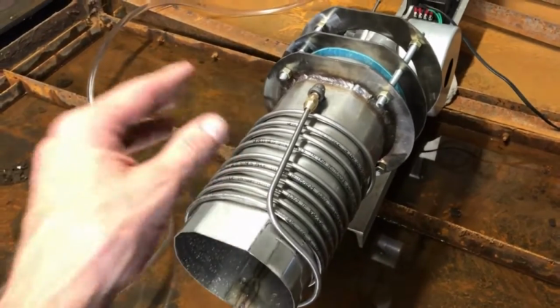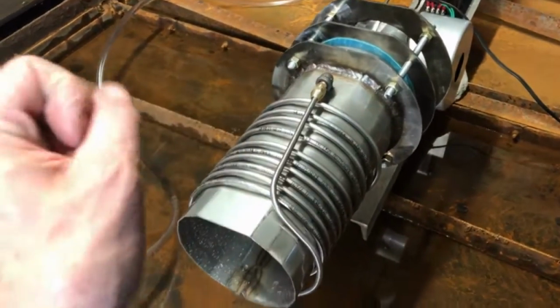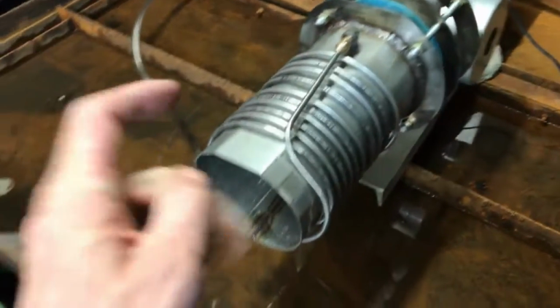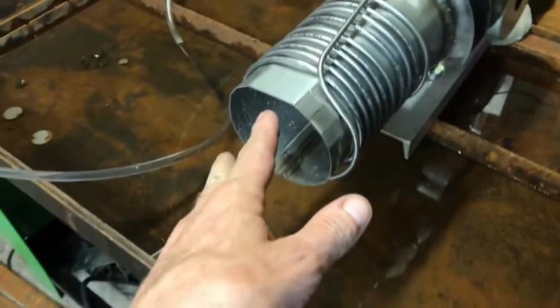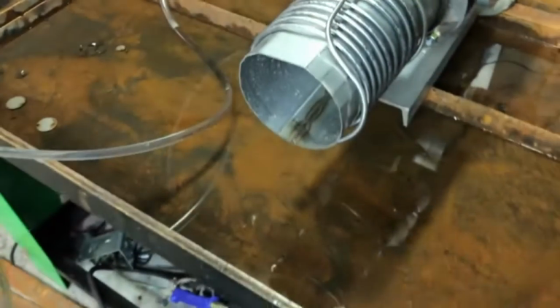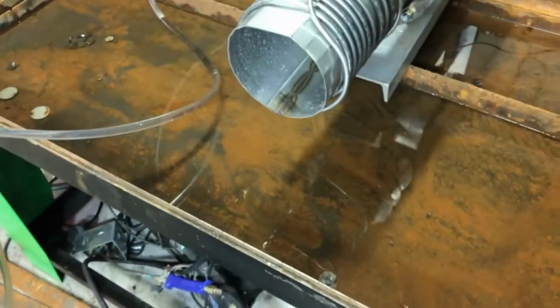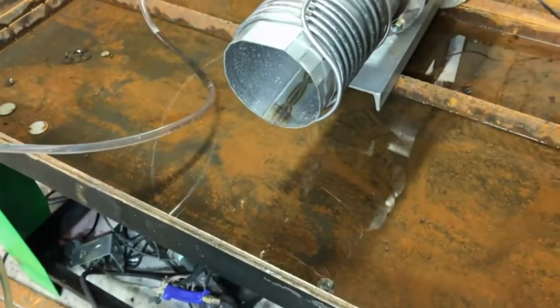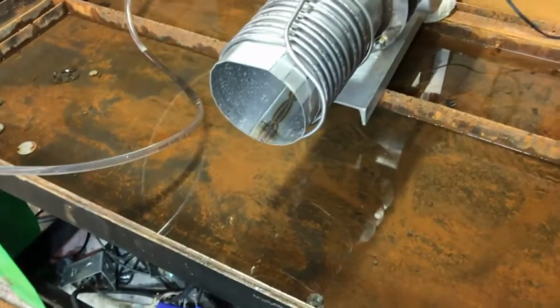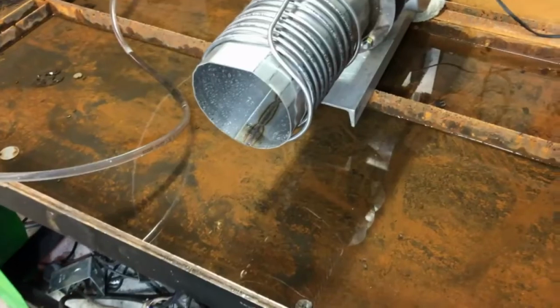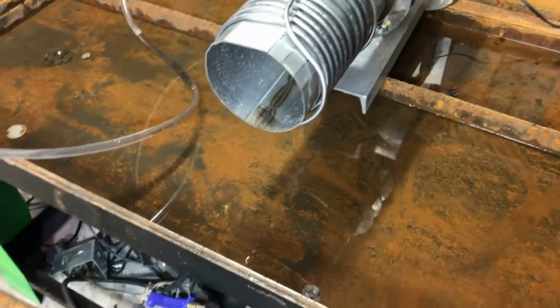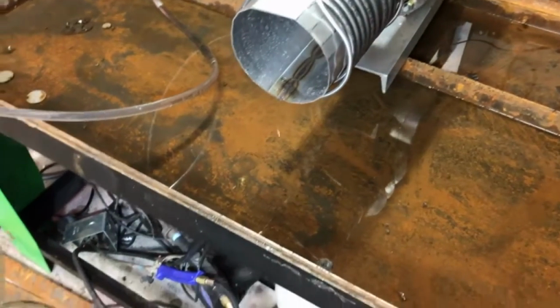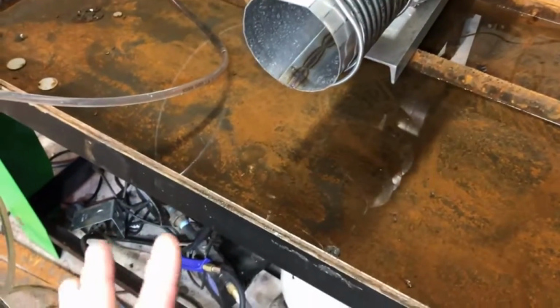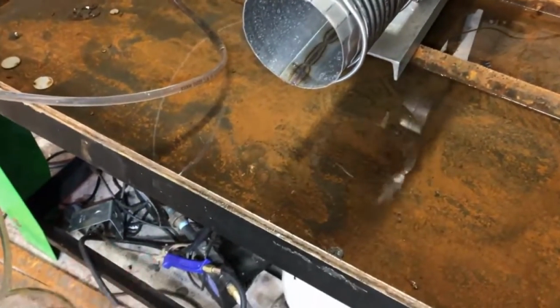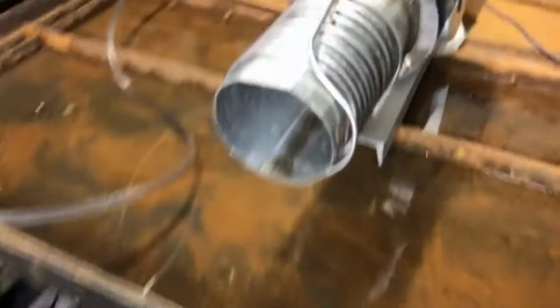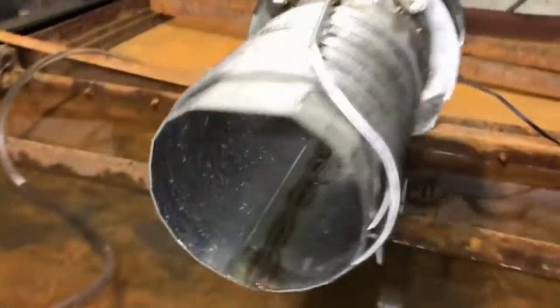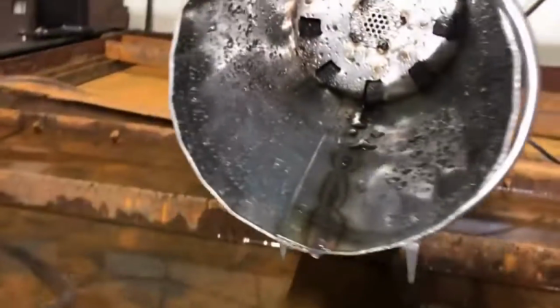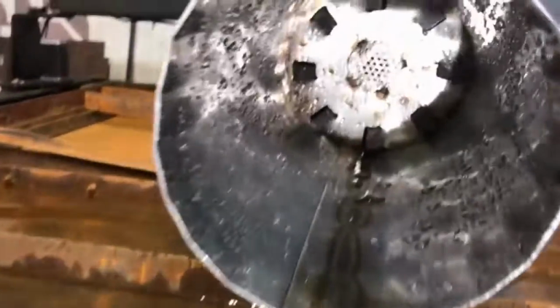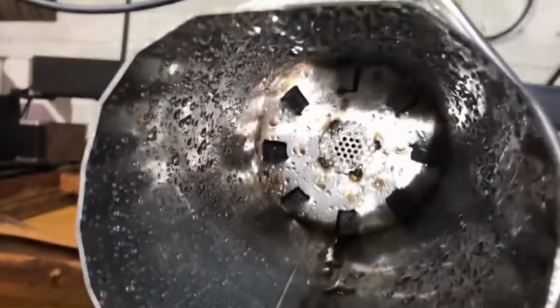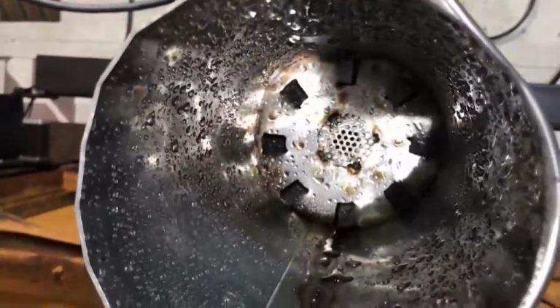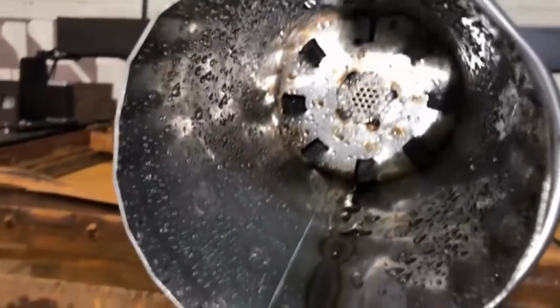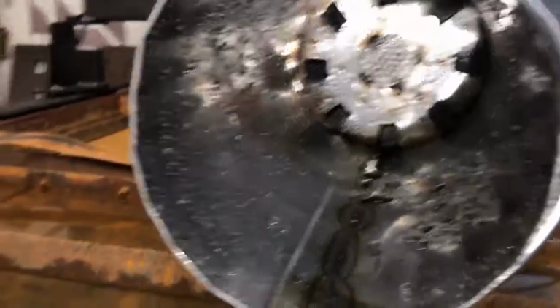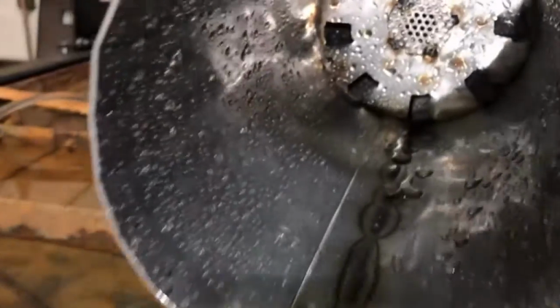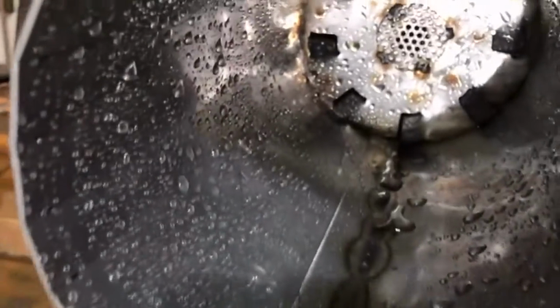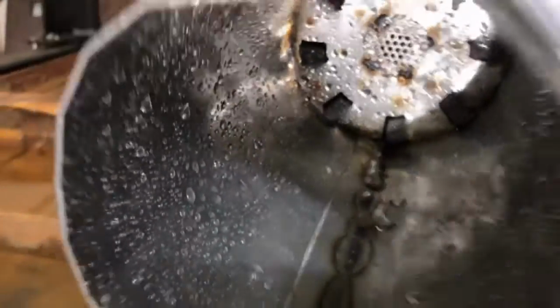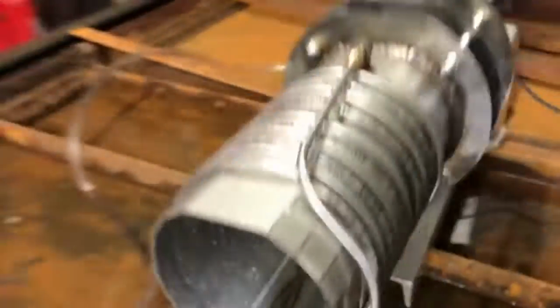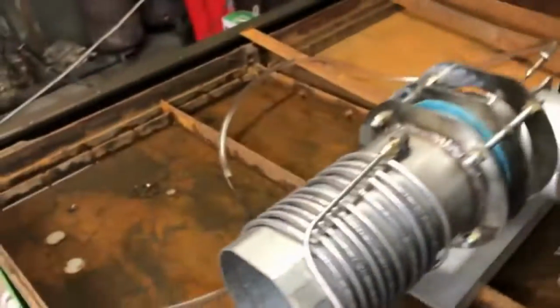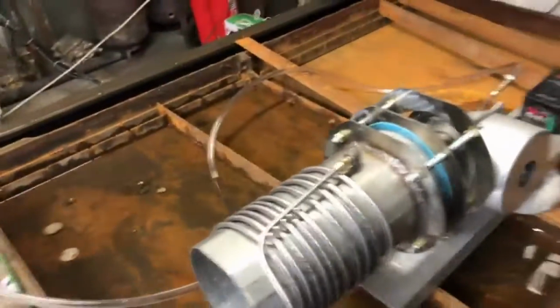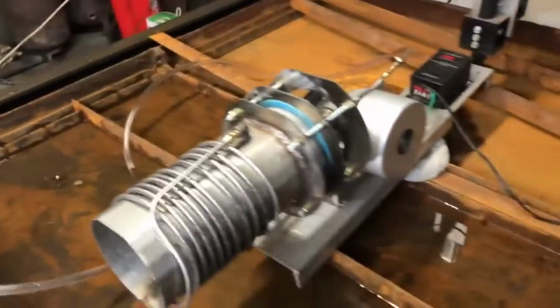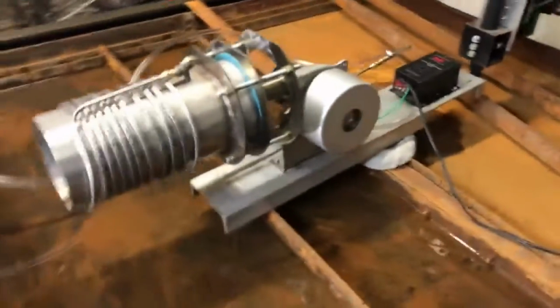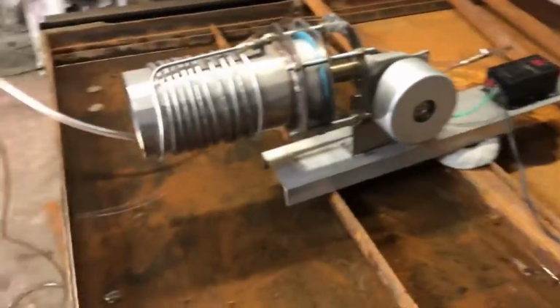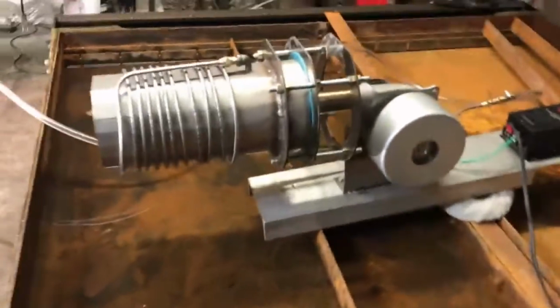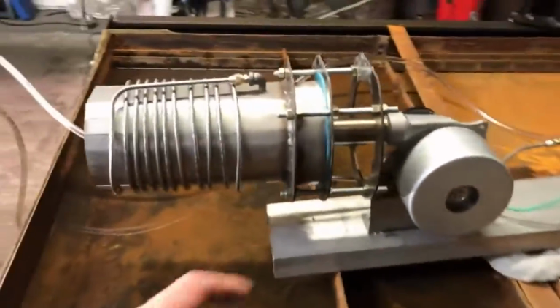We're going to establish a benchmark today — or tomorrow, I should say. For the most part today I want to look into the spray patterns of the fuel. I'll give you a quick look at what's inside the back of this thing.